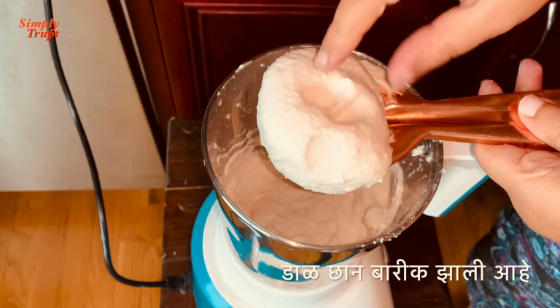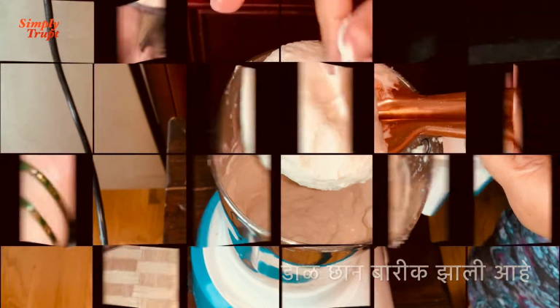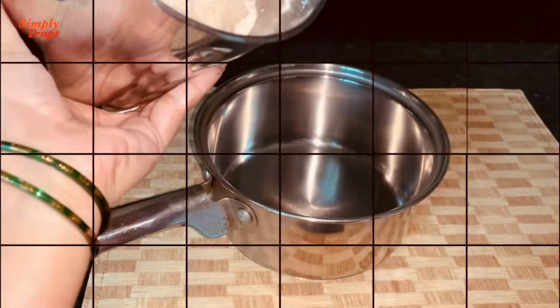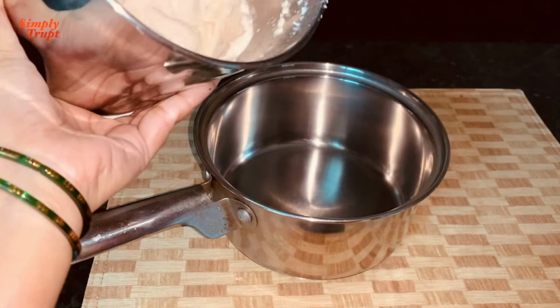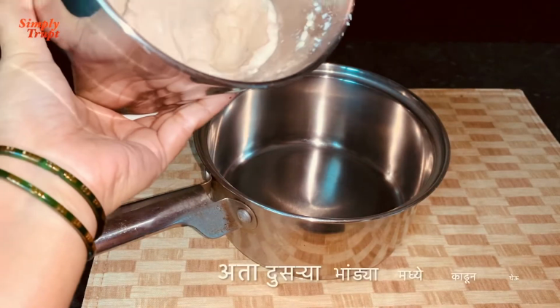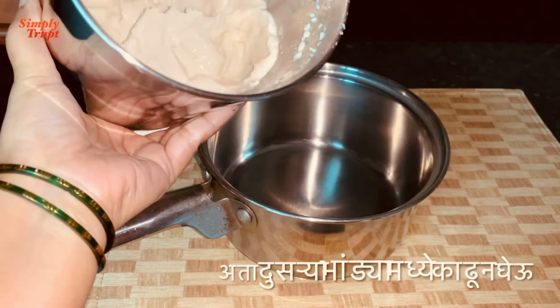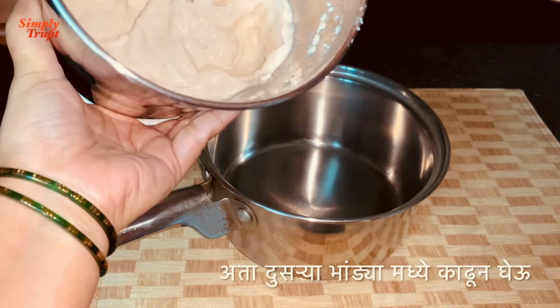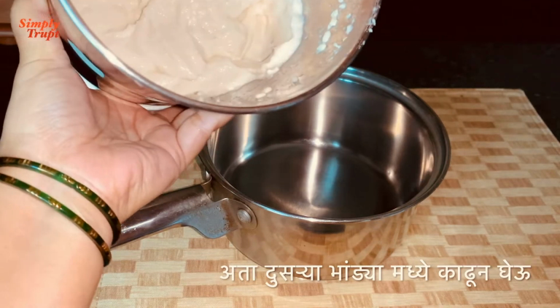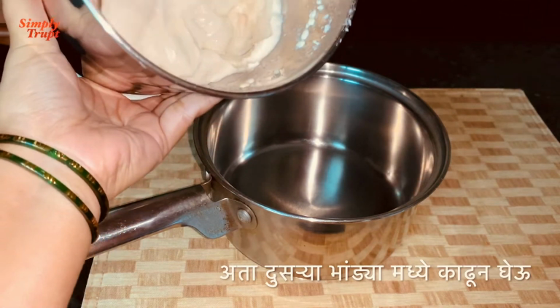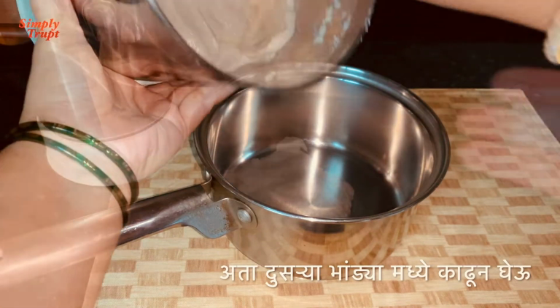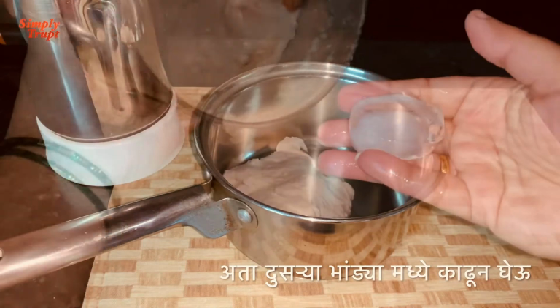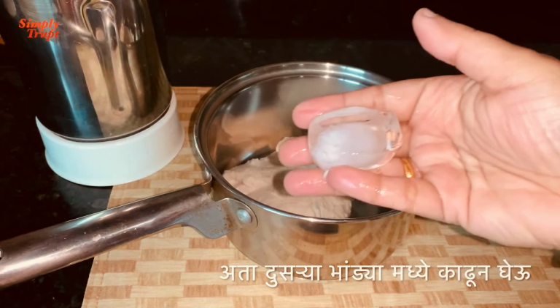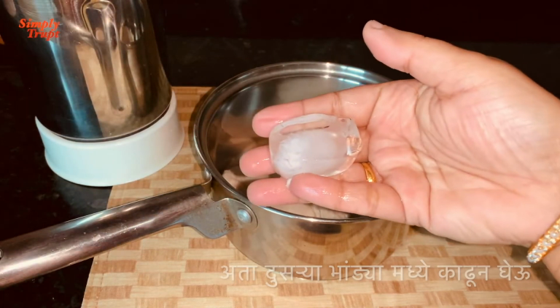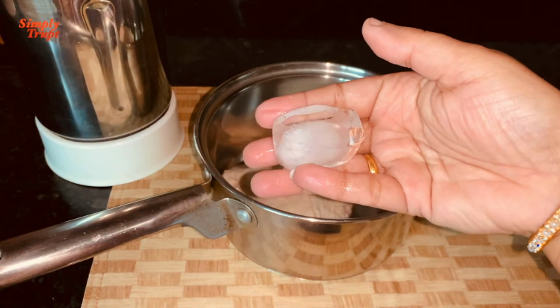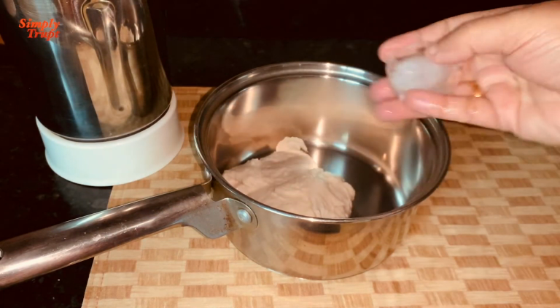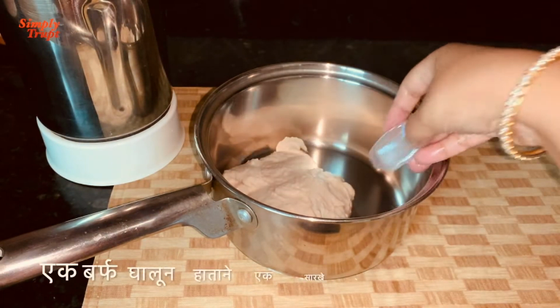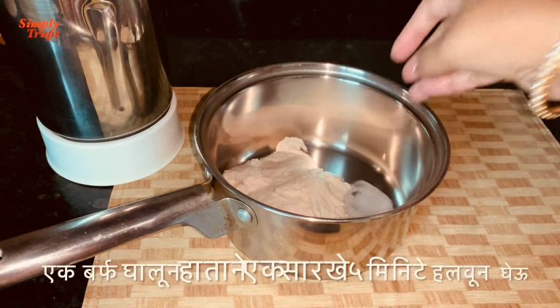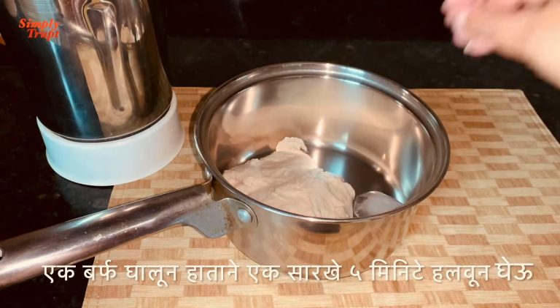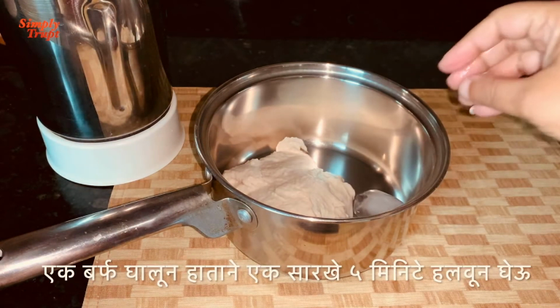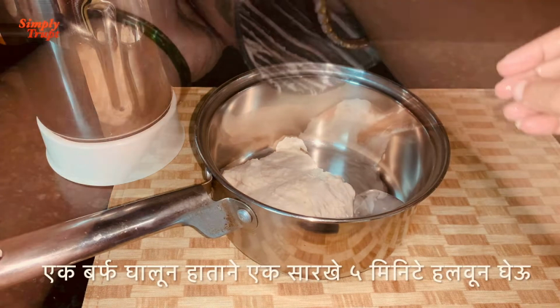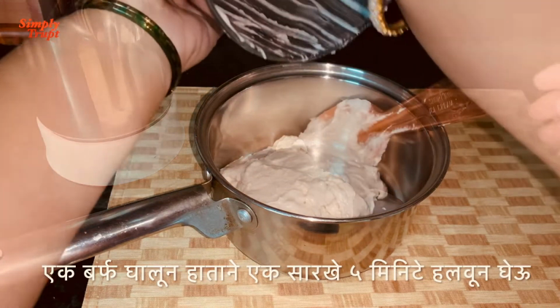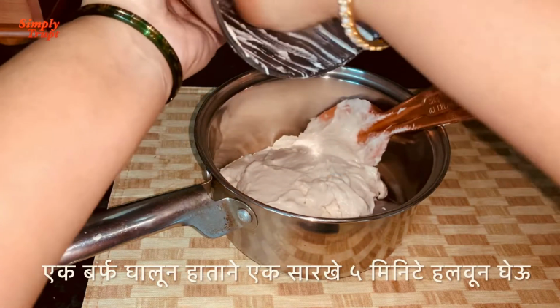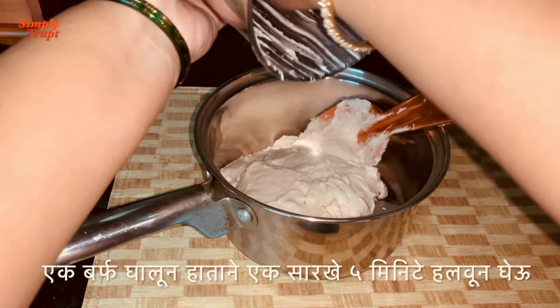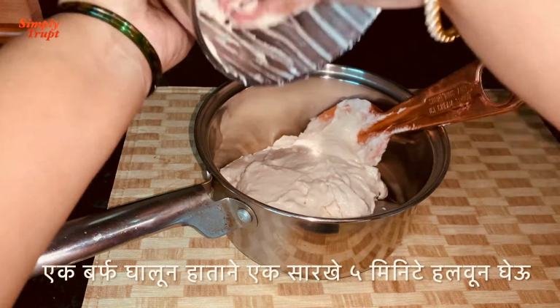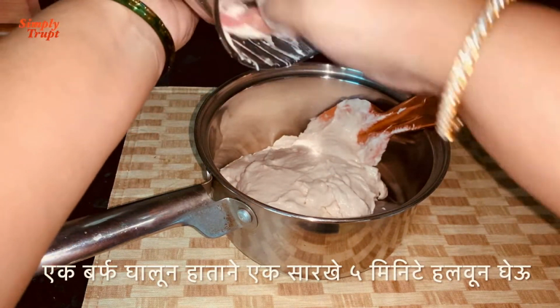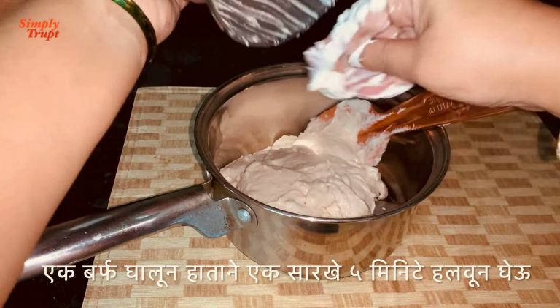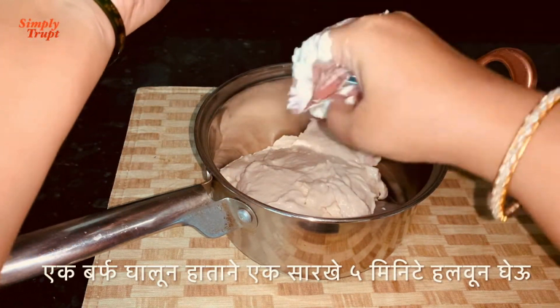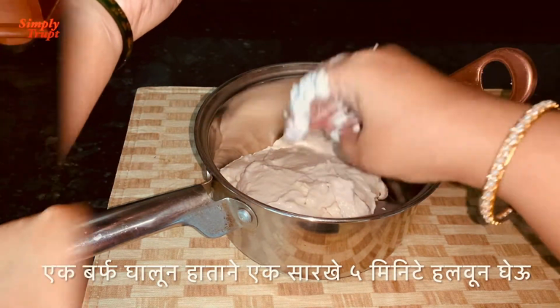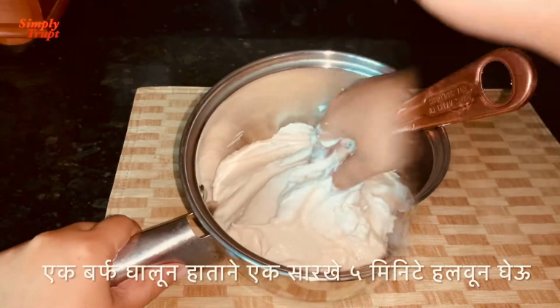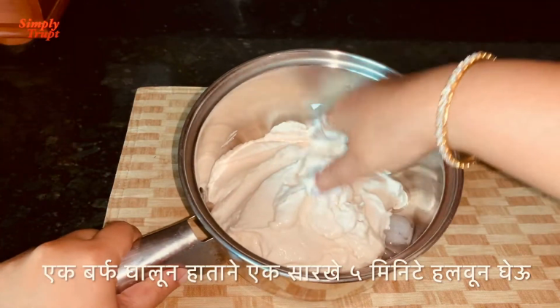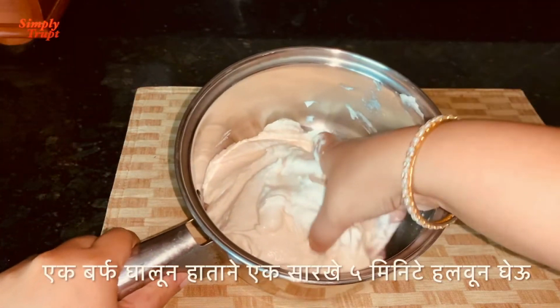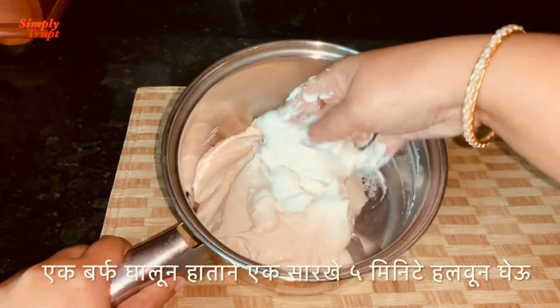I will take this out into another vessel. I will add one more ice cube and with my hands I will stir this batter clockwise for 5 minutes. We will make the paste light and fluffy.